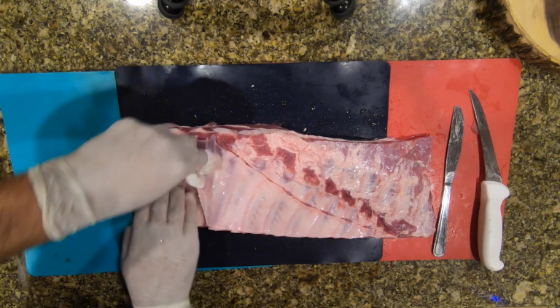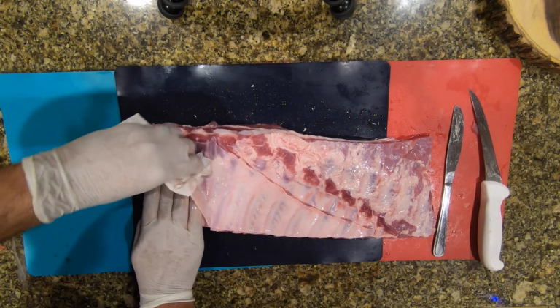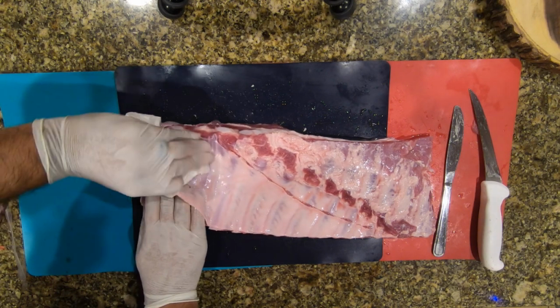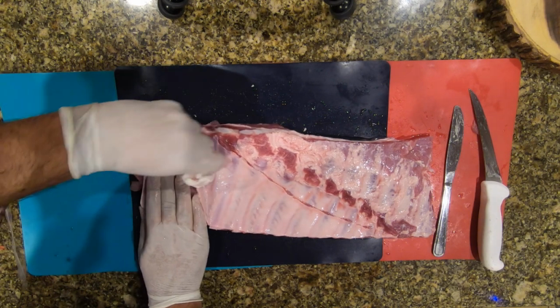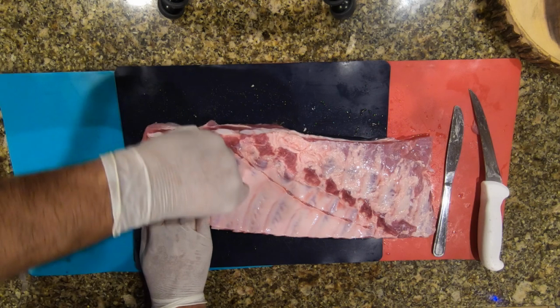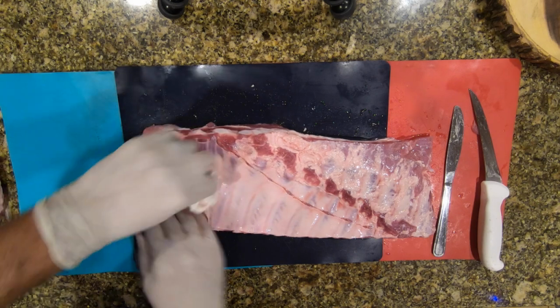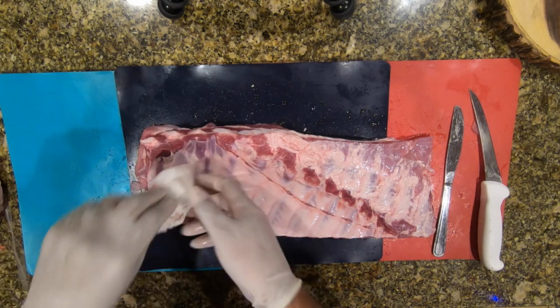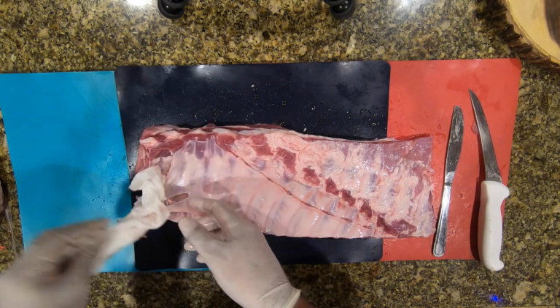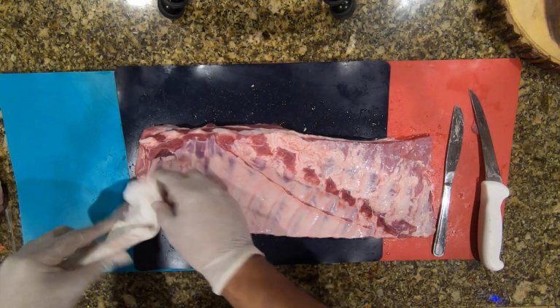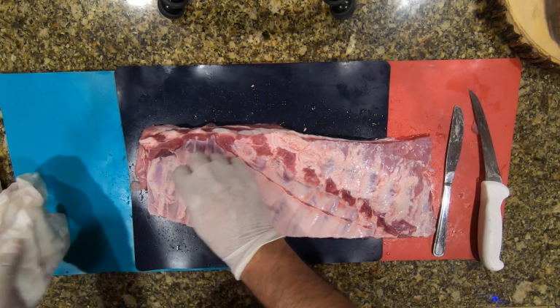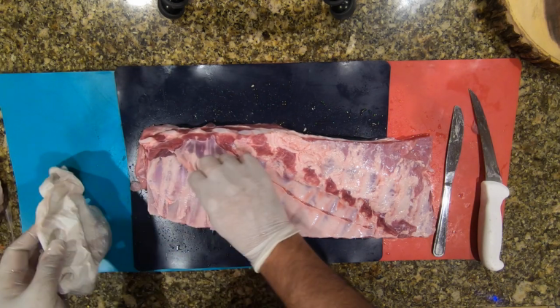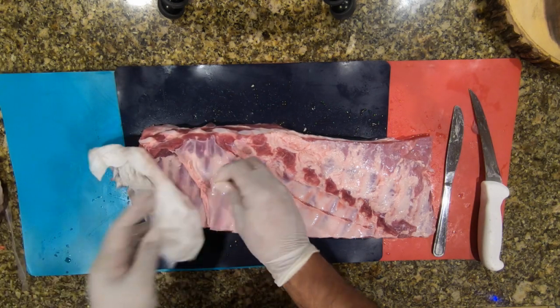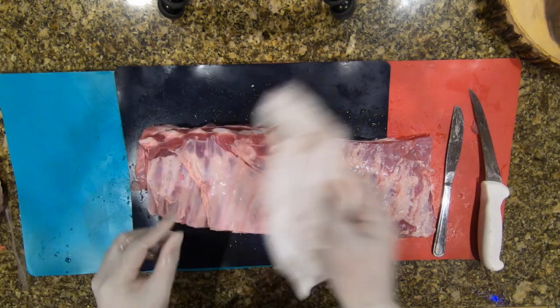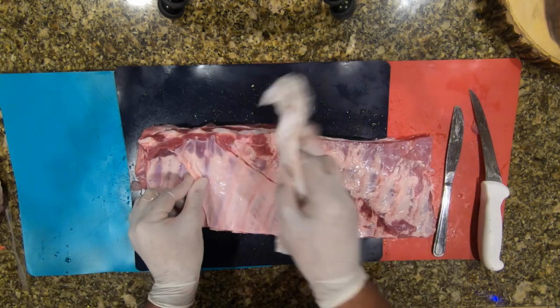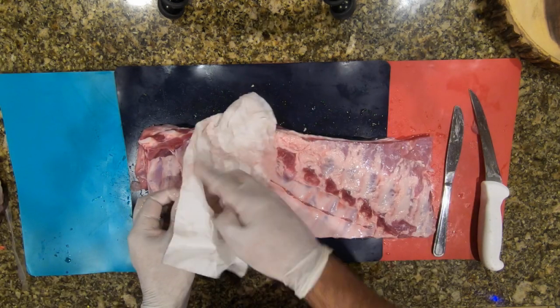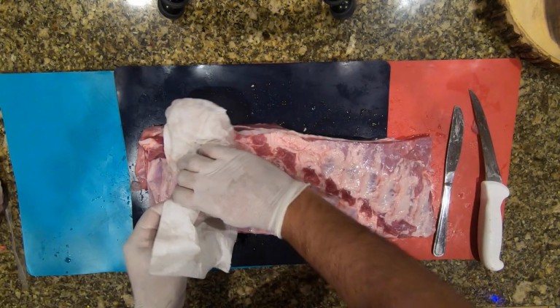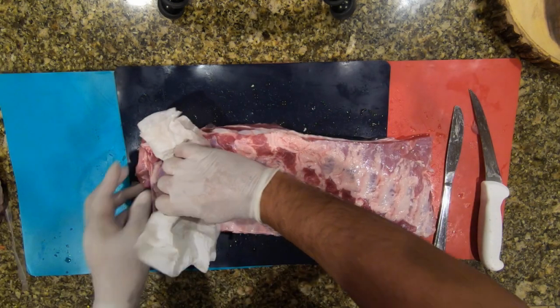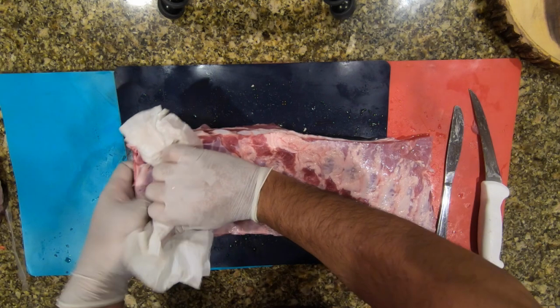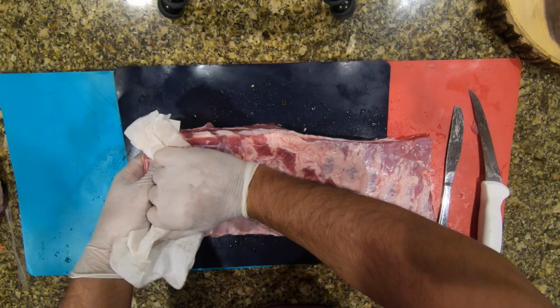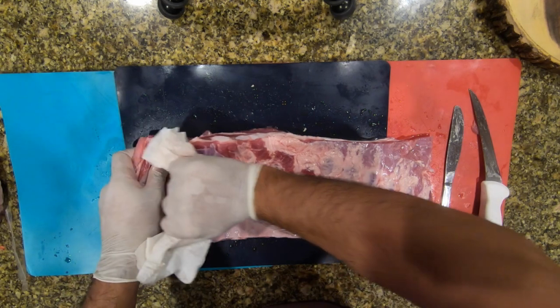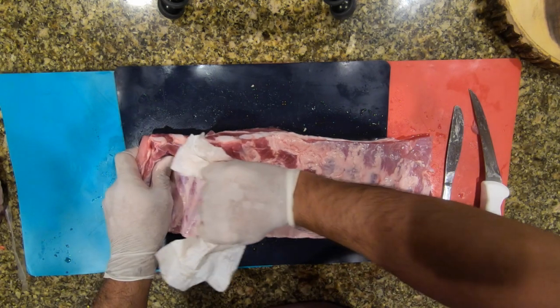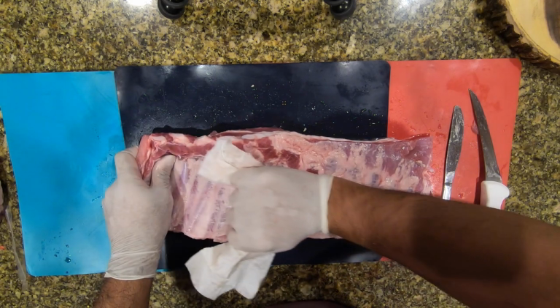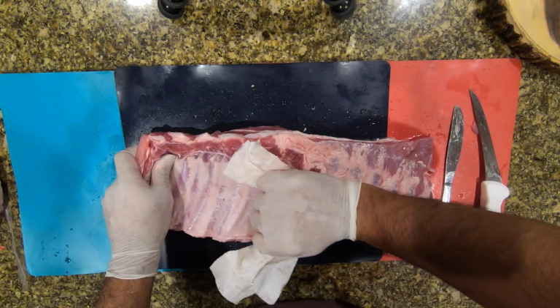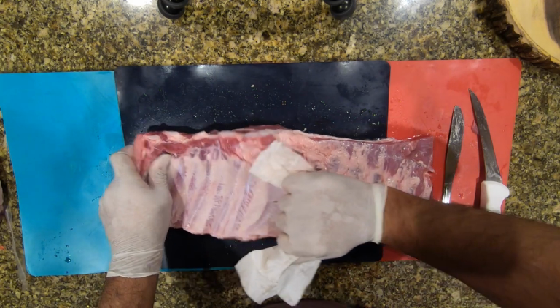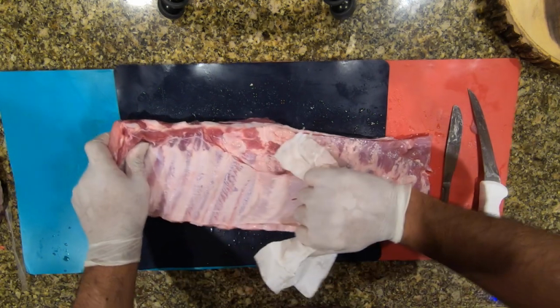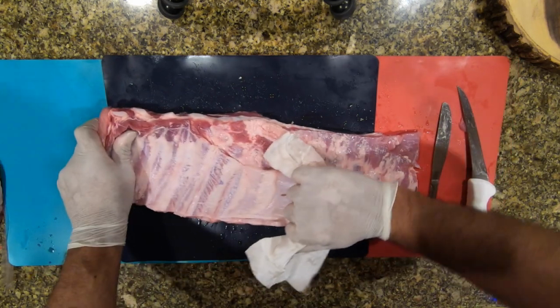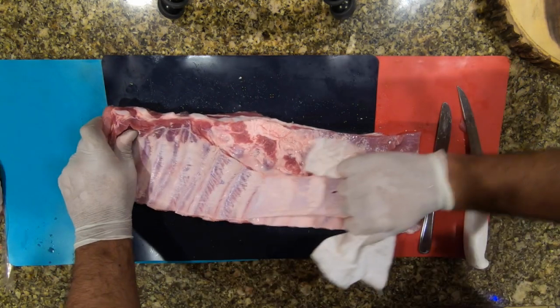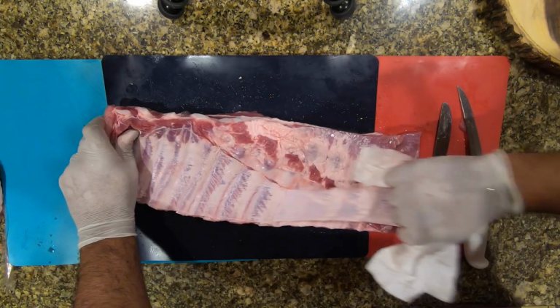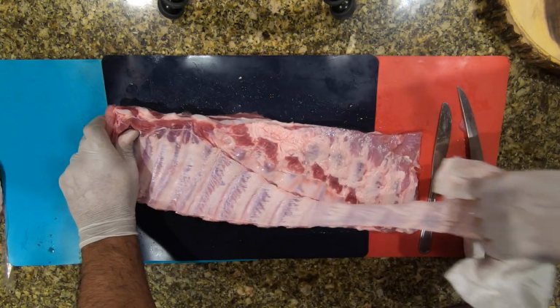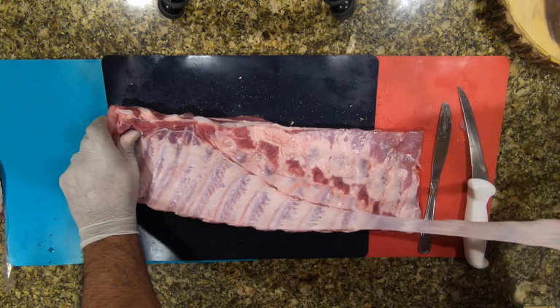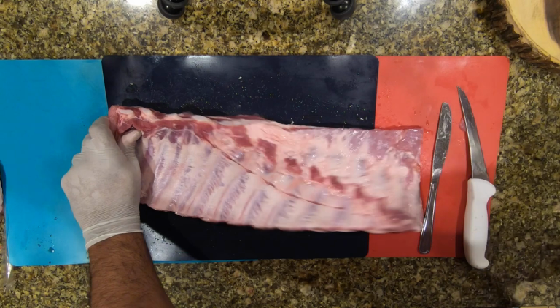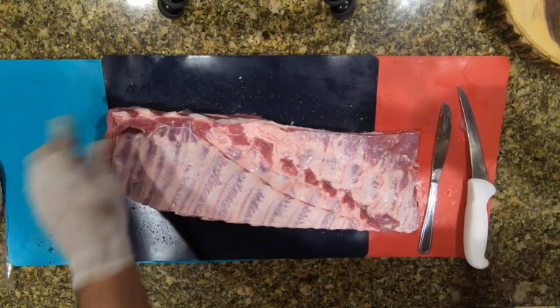Once you get that paper towel in there and get that grip, hold the bones down. You've got to ask yourself: is it worth removing the membrane, scoring it, or leaving it on? For me, I like that easy chew, so I go ahead and just take it off.